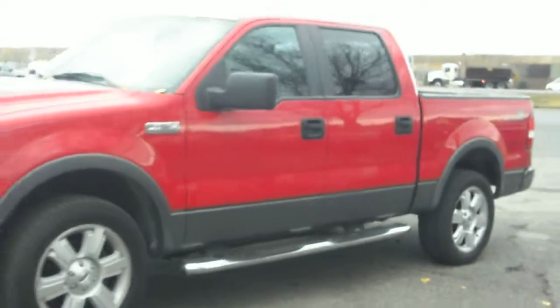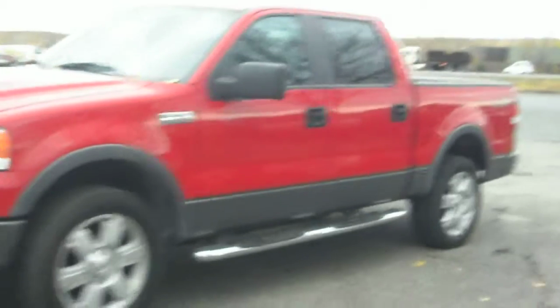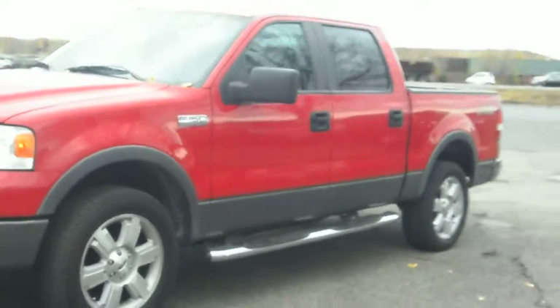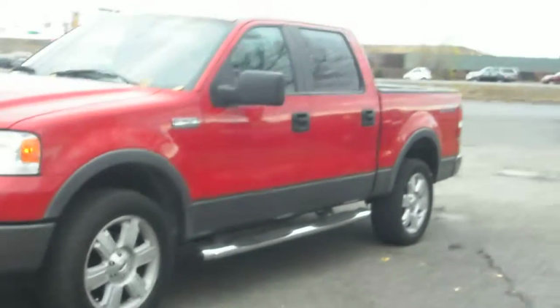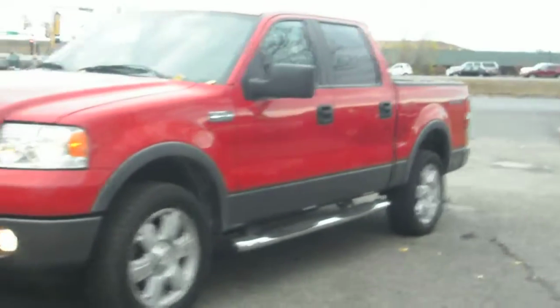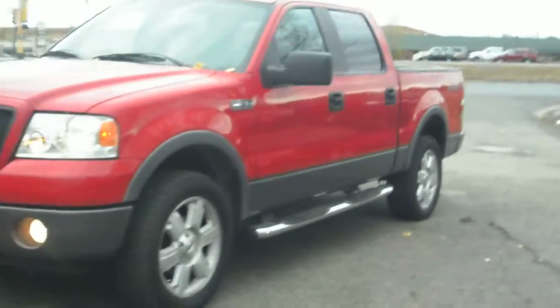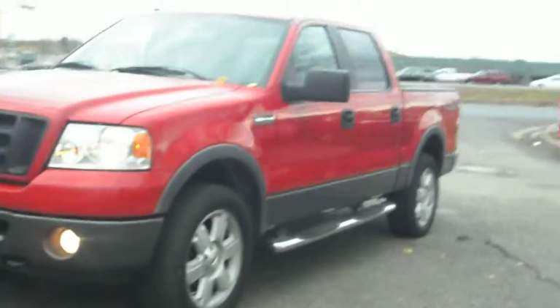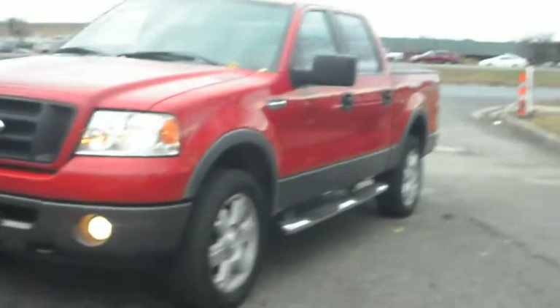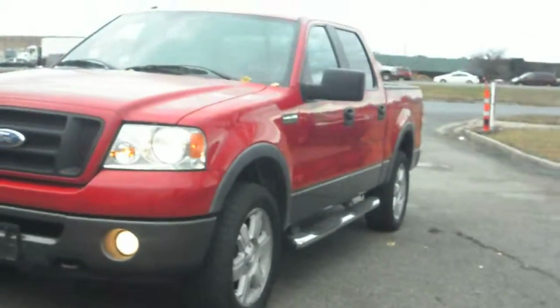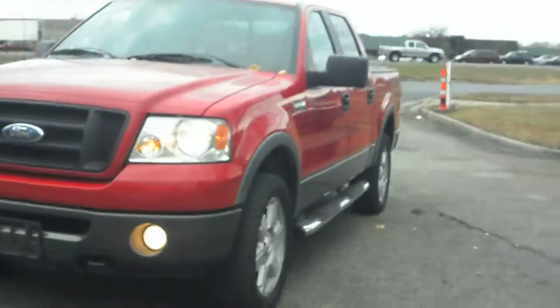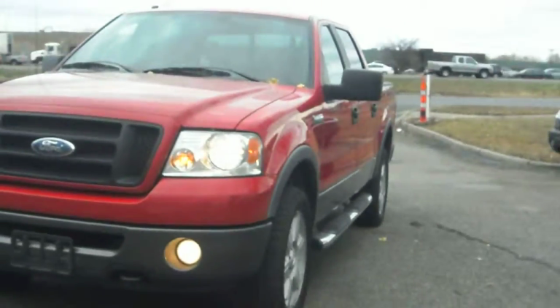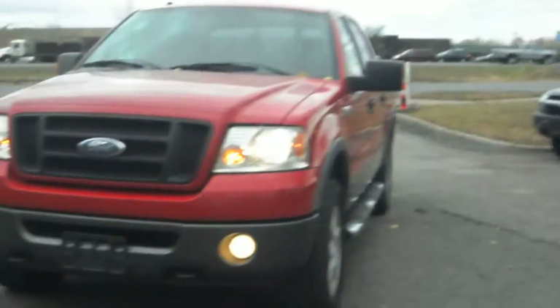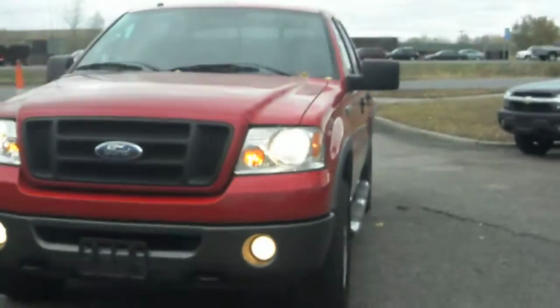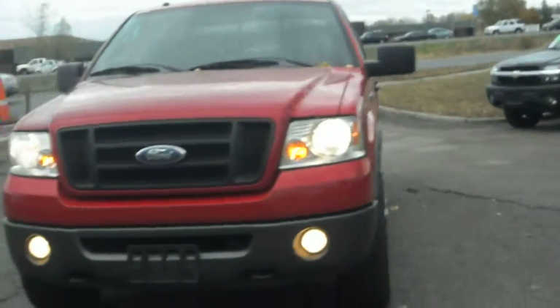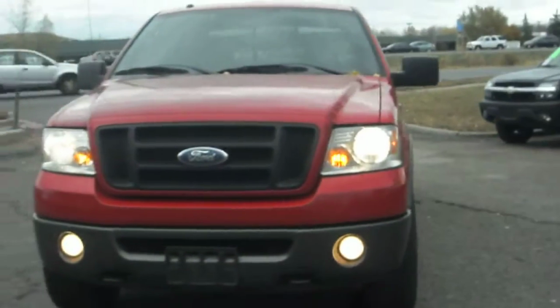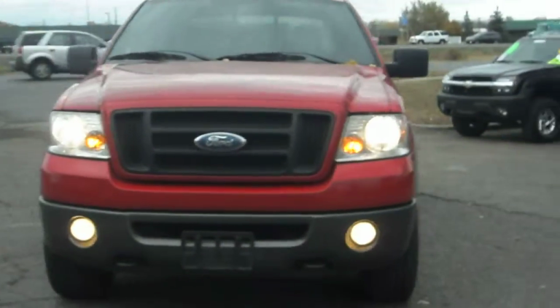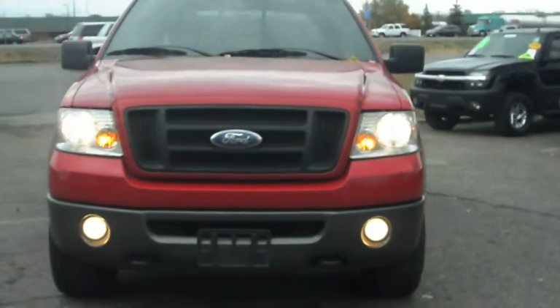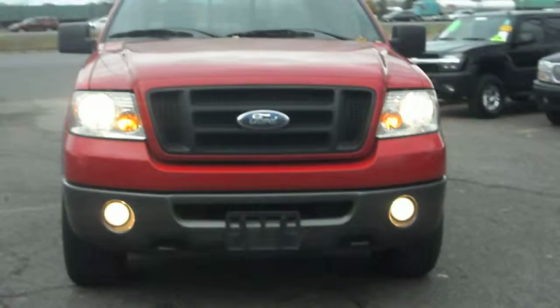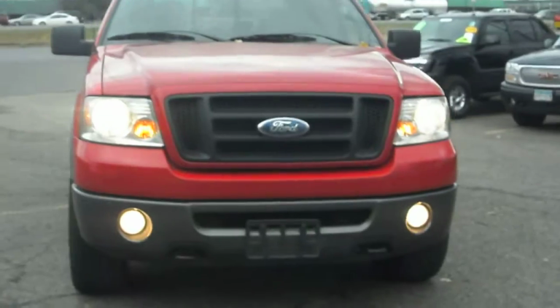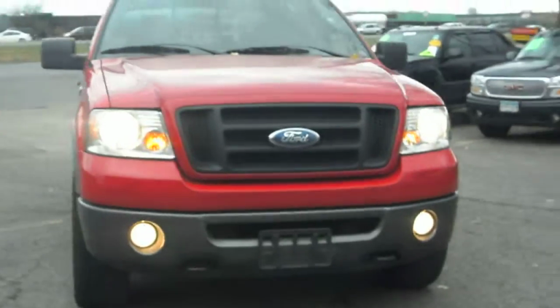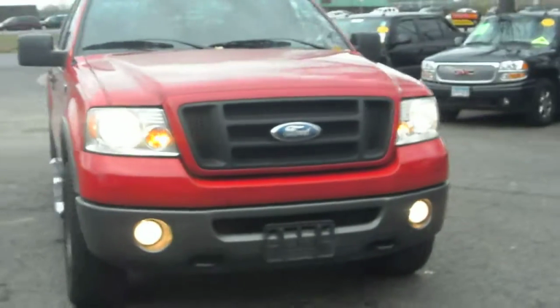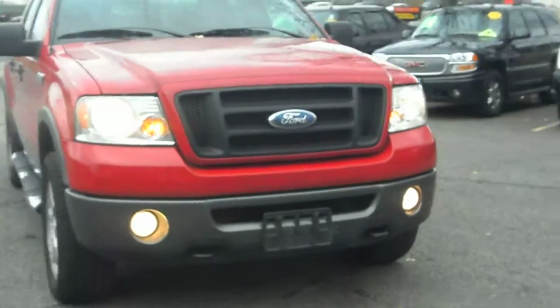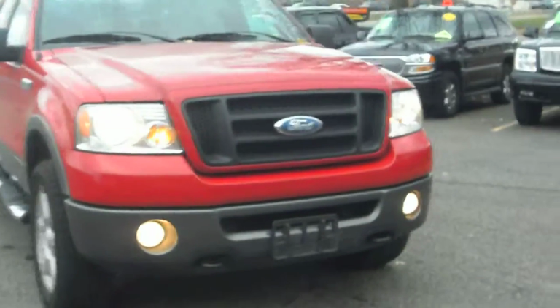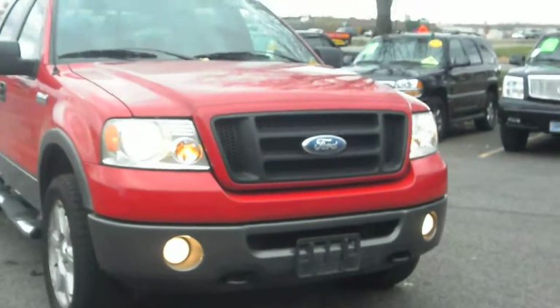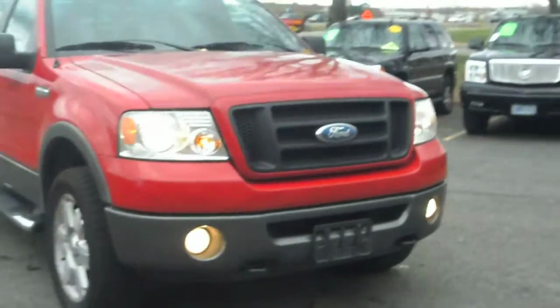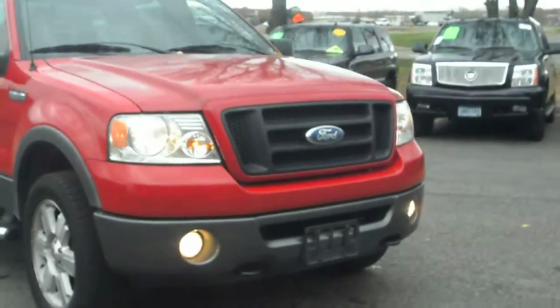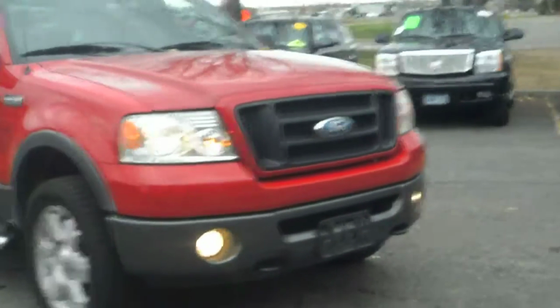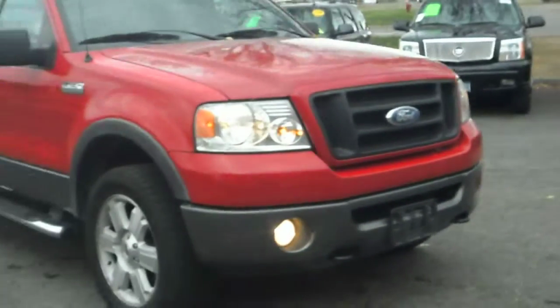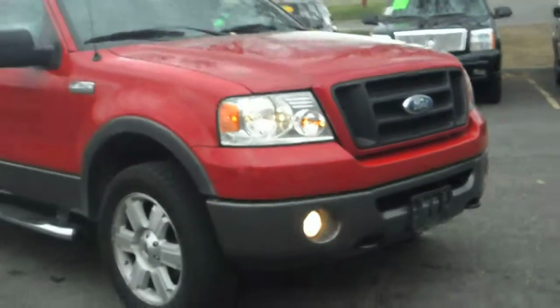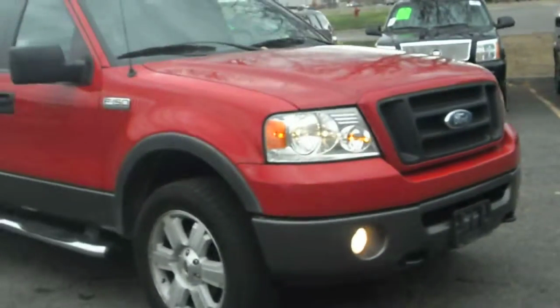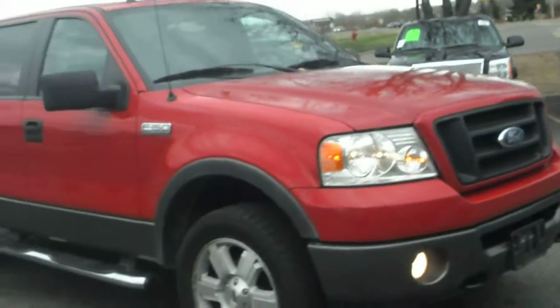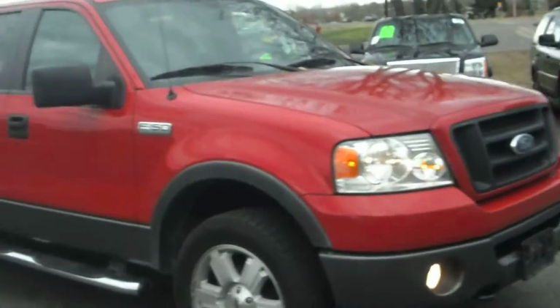It's got the nice 20-inch wheels, fog lights, tow hooks, and the grille is exclusive to the FX4. Very sharp looking truck.